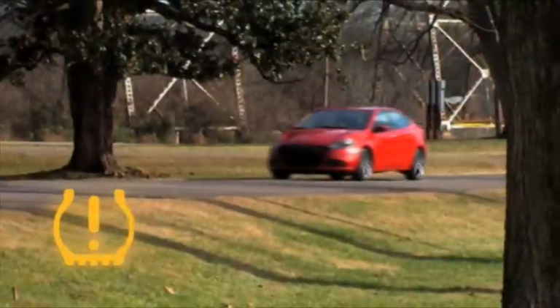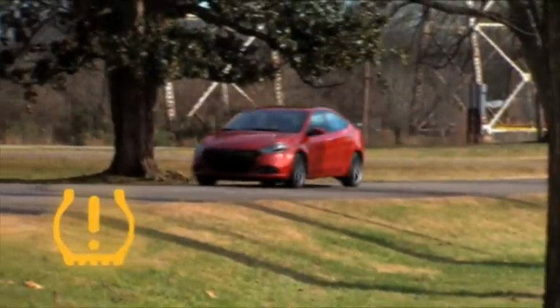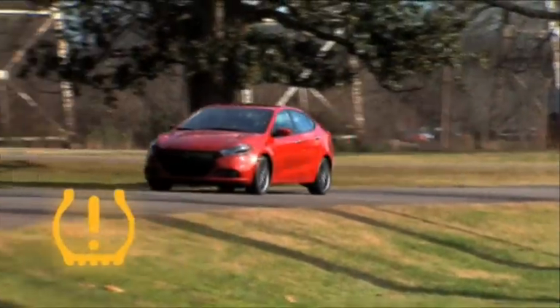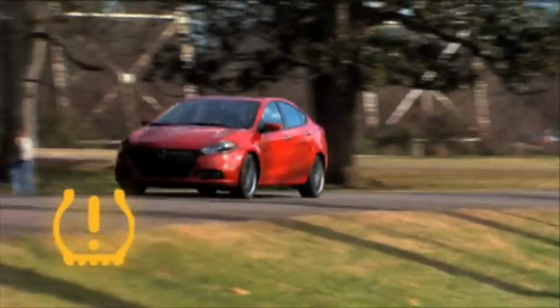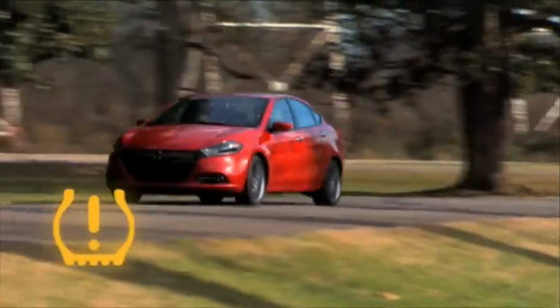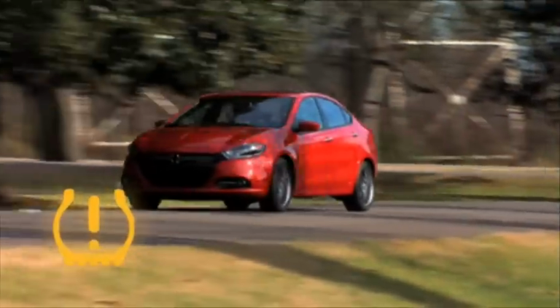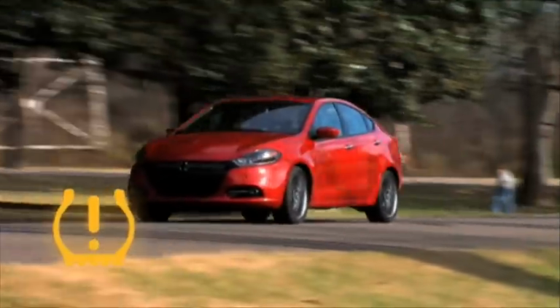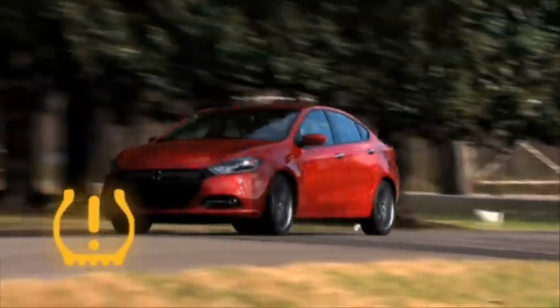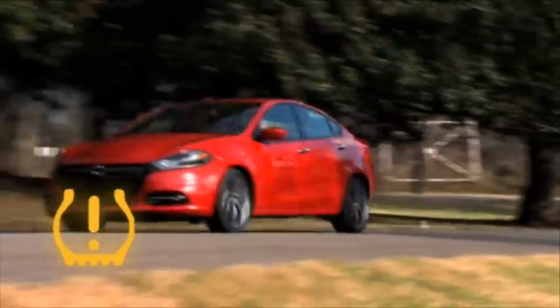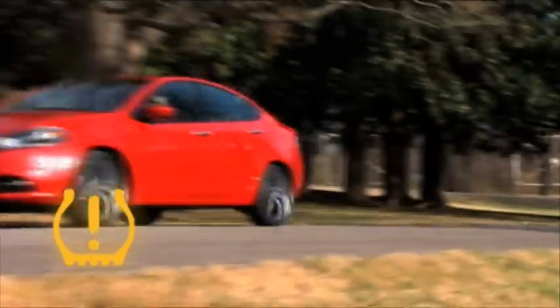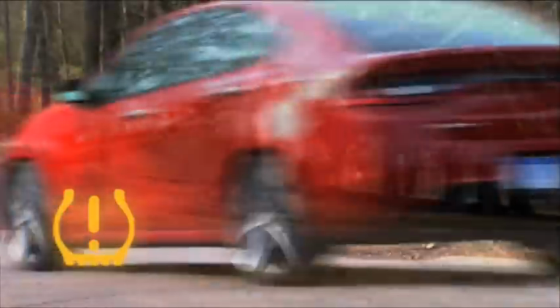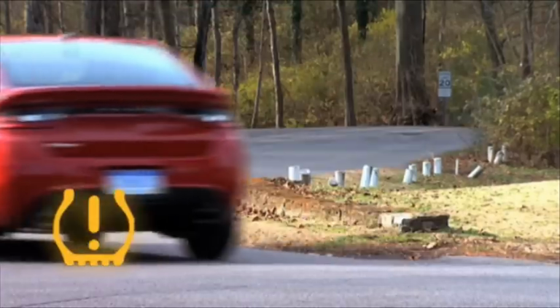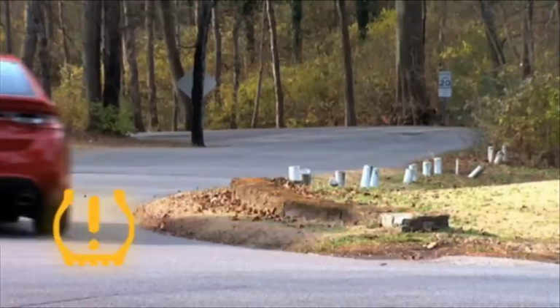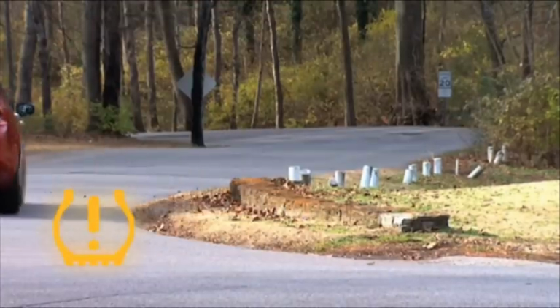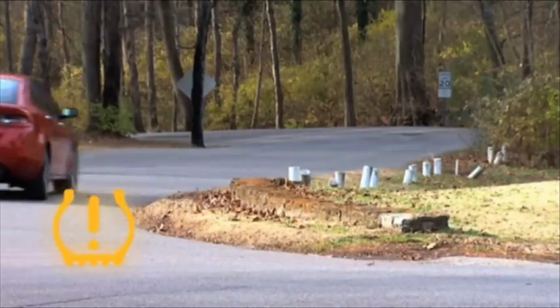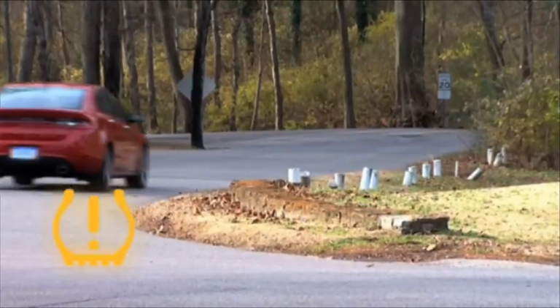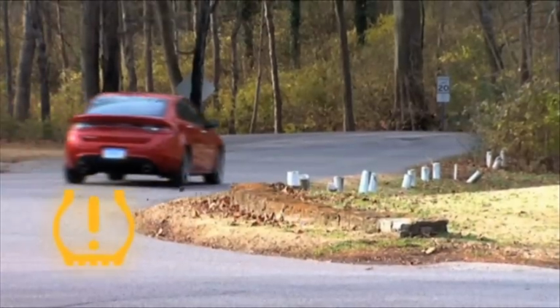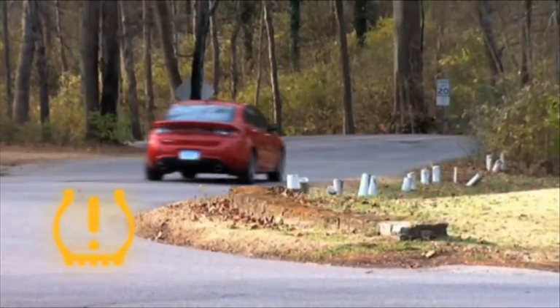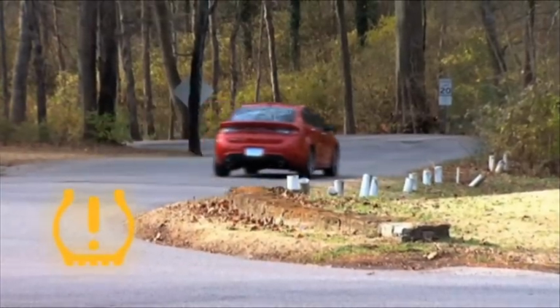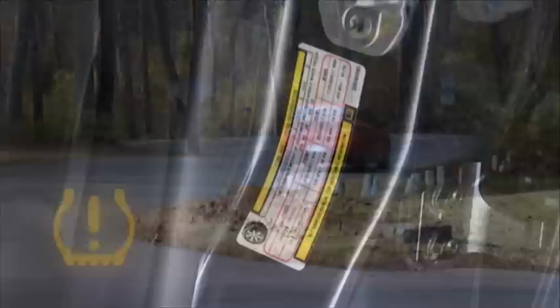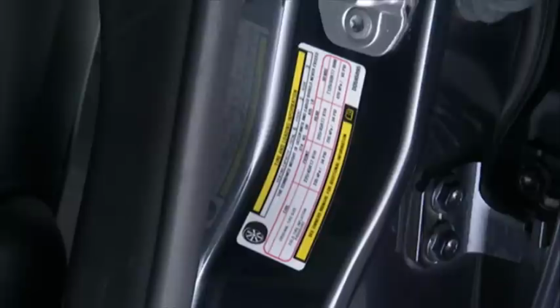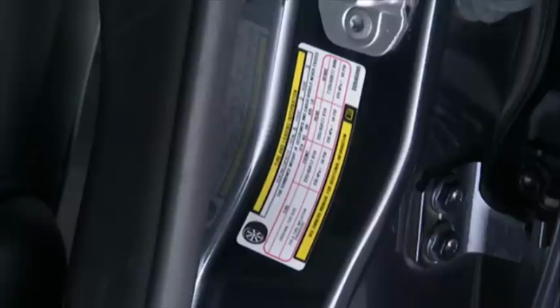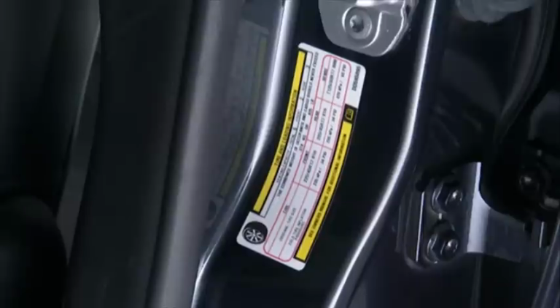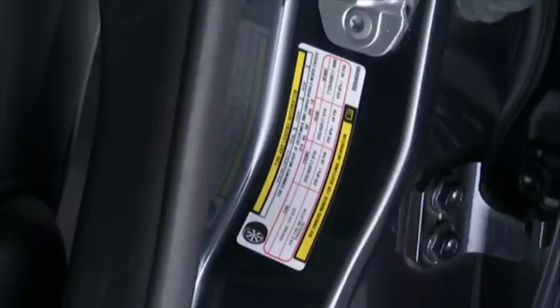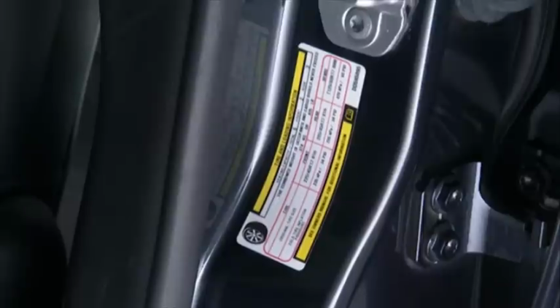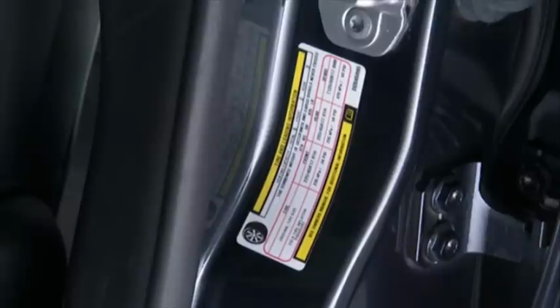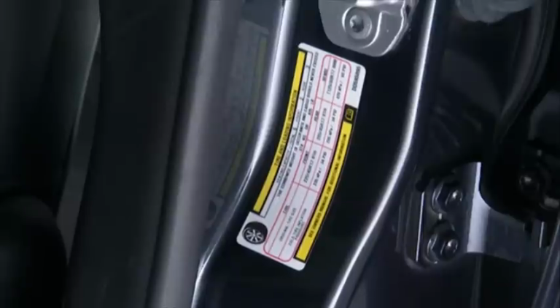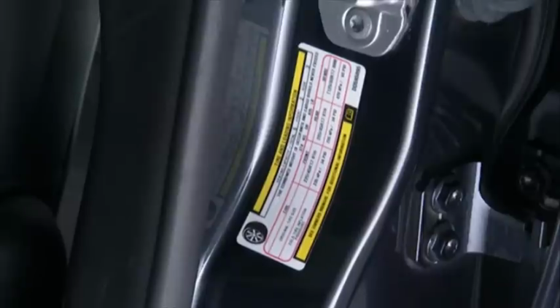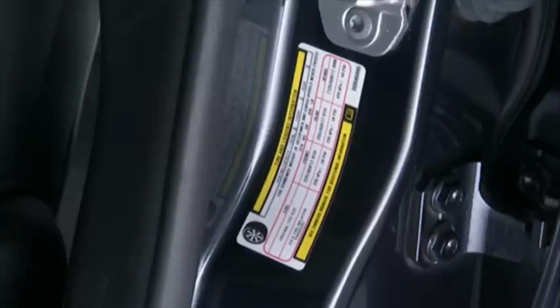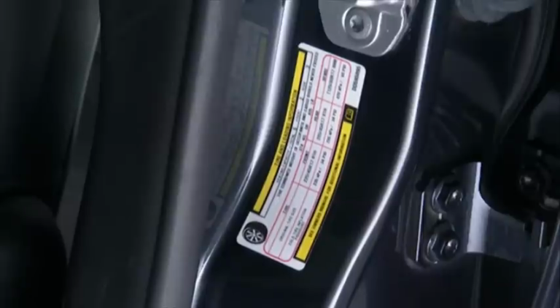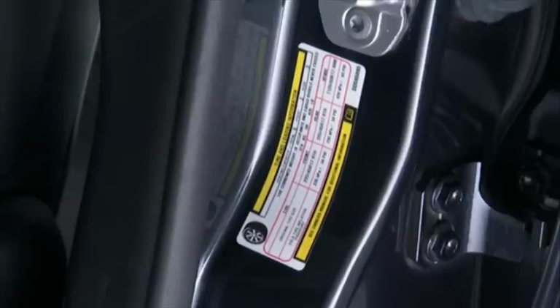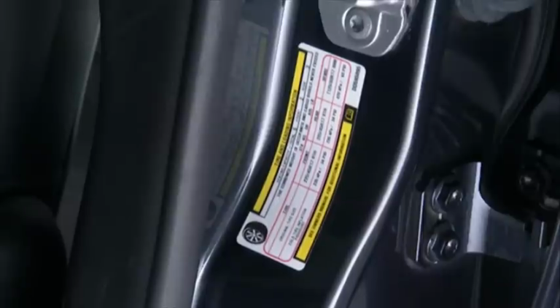Once the light is illuminated, one or more of your tires are under-inflated and need to be inflated to the manufacturer's recommended tire pressure. You can find that information on the placard located on the inside edge of the driver's side door.